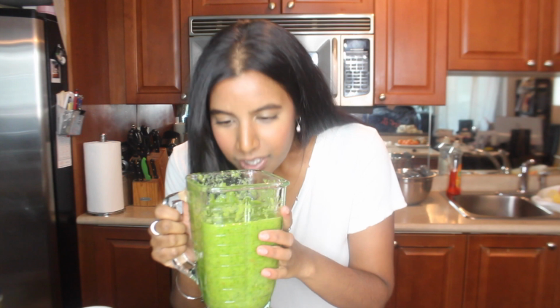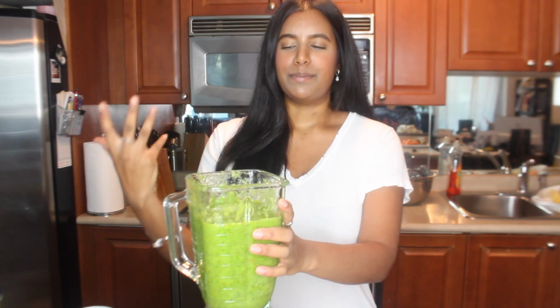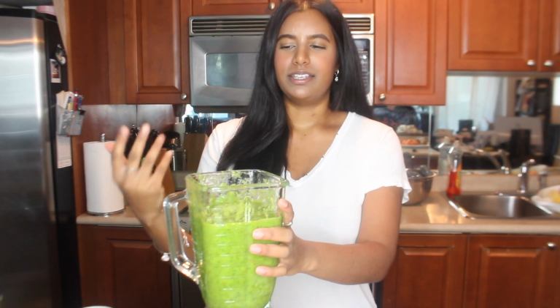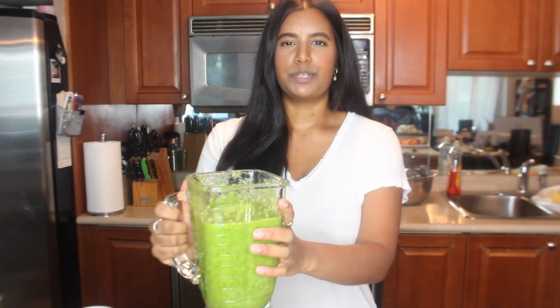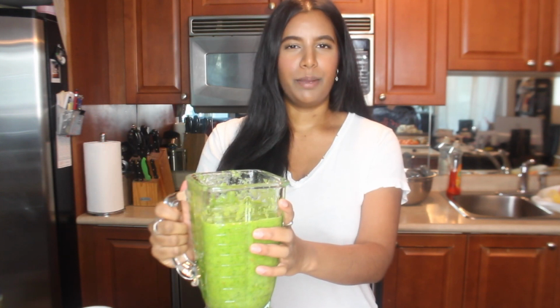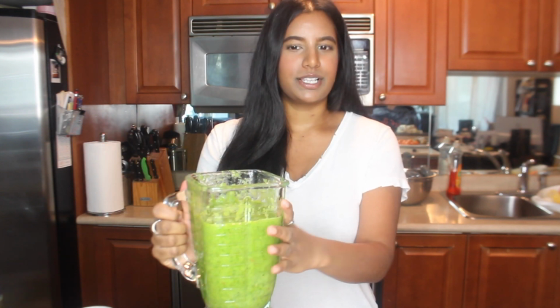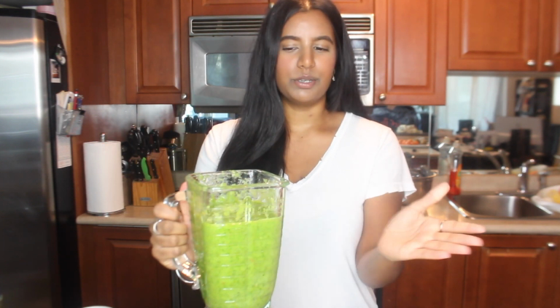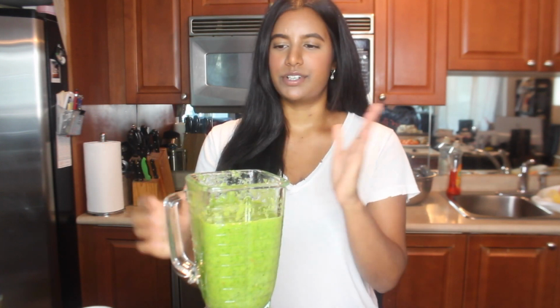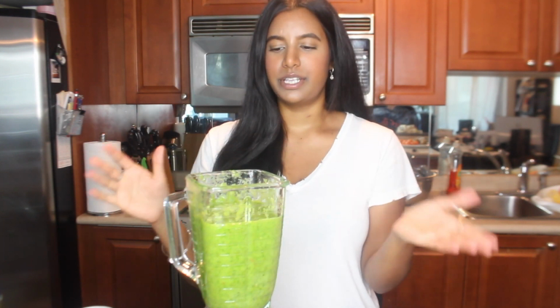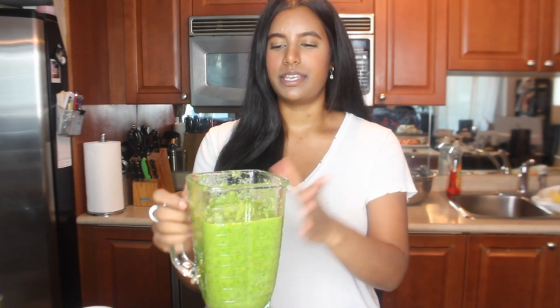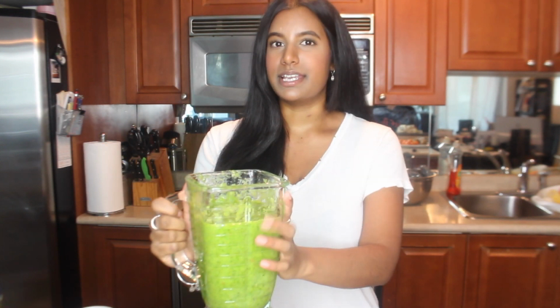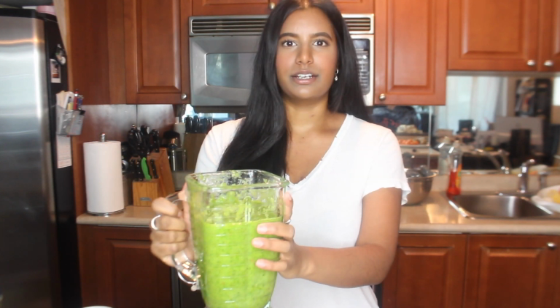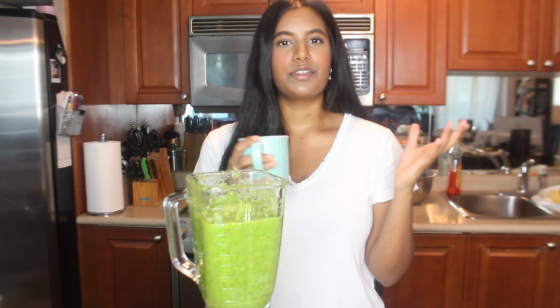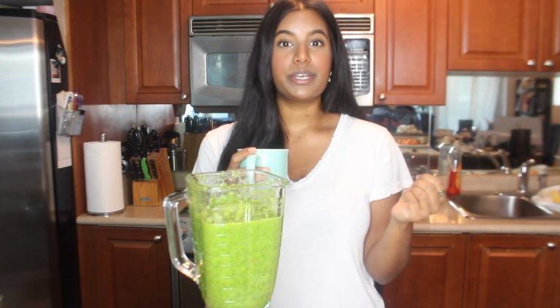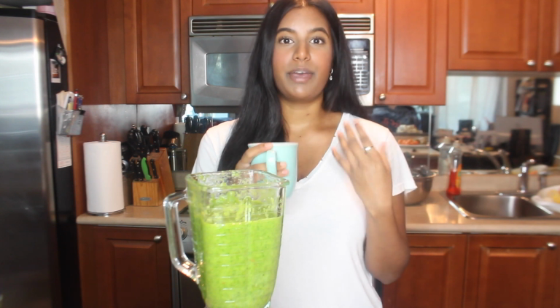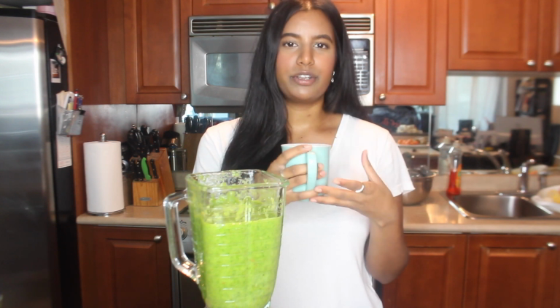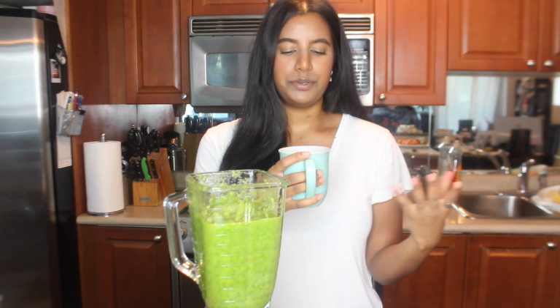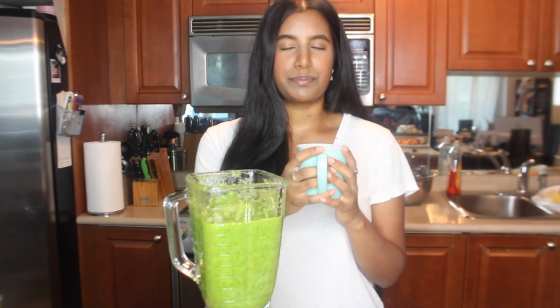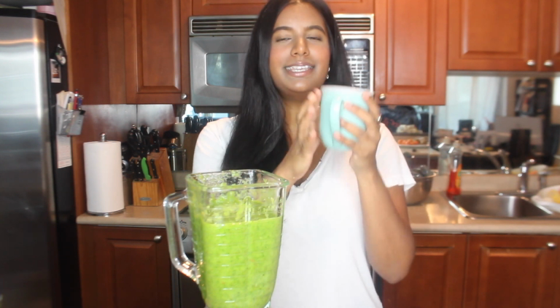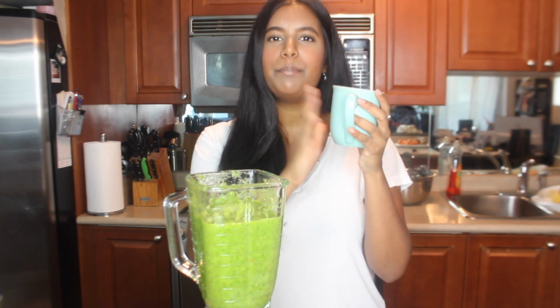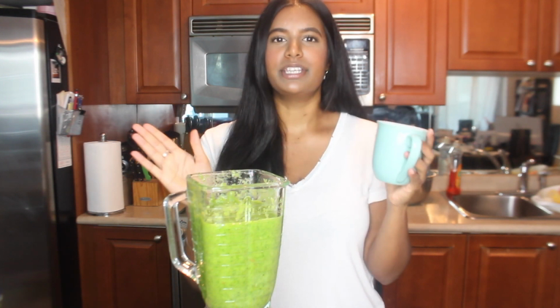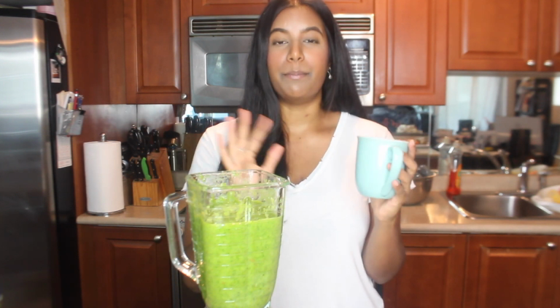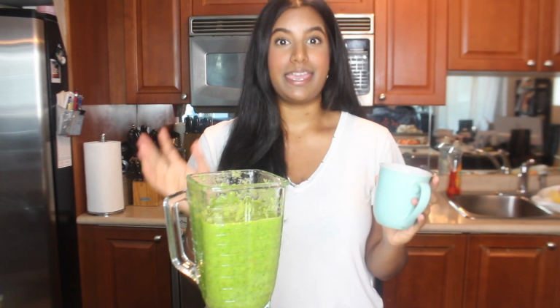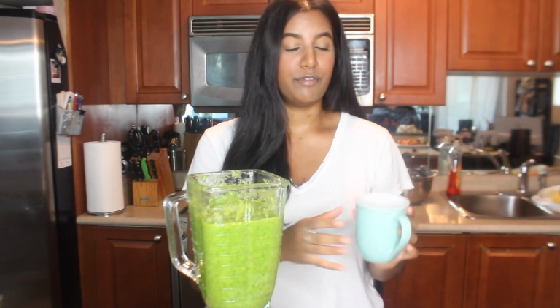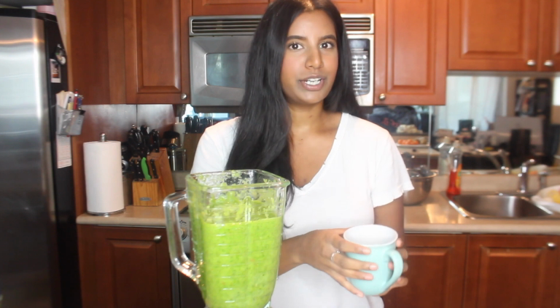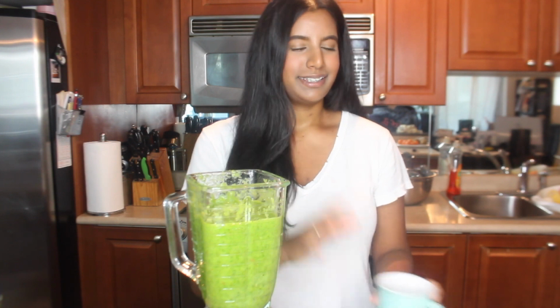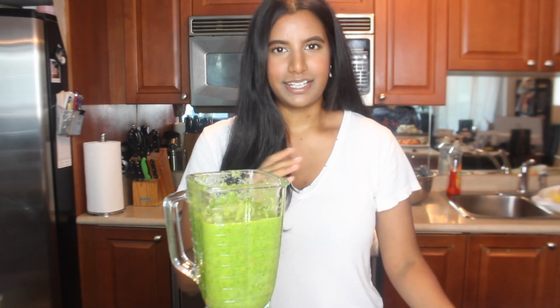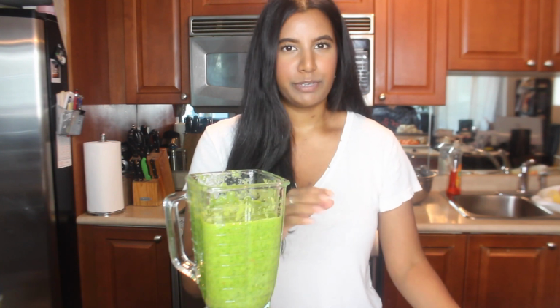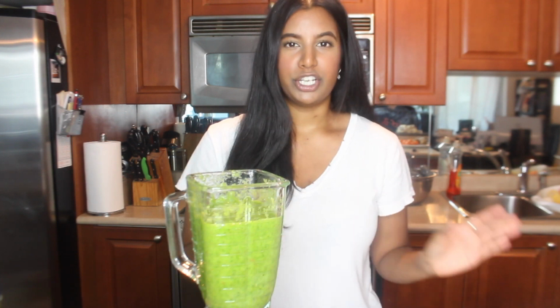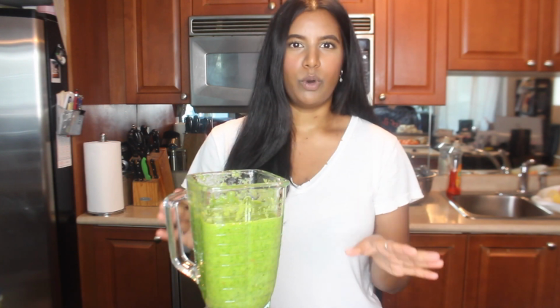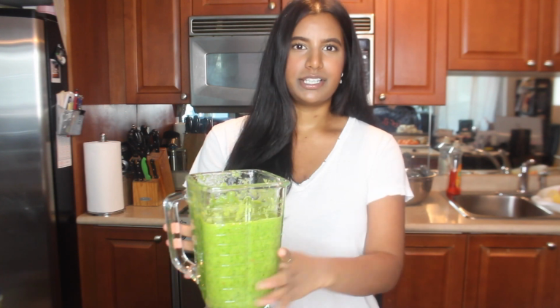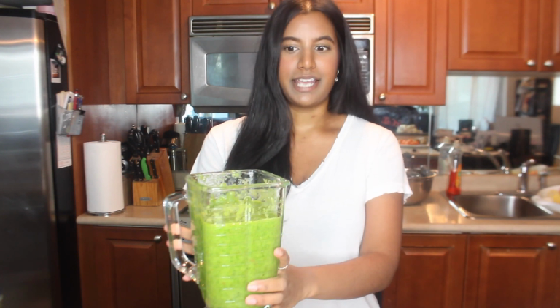I can smell the scotch bonnet peppers — all of those flavors are really going to be nice in here. As for the amount of water I used, it's roughly a cup of water. Not too much water; you don't want to water your seasoning down.